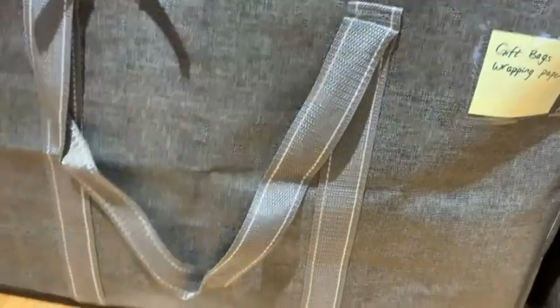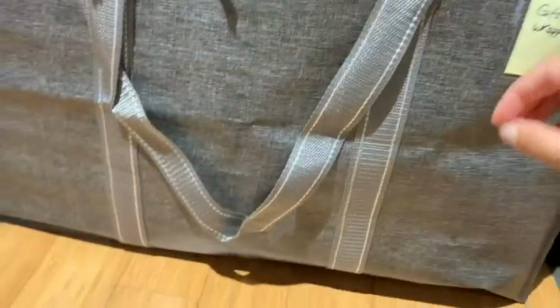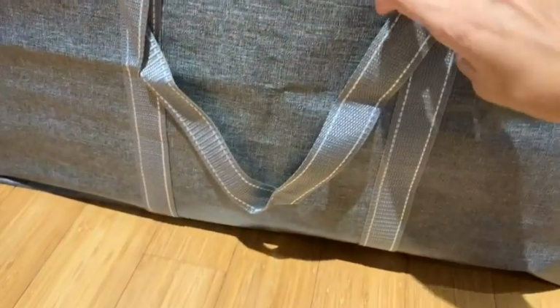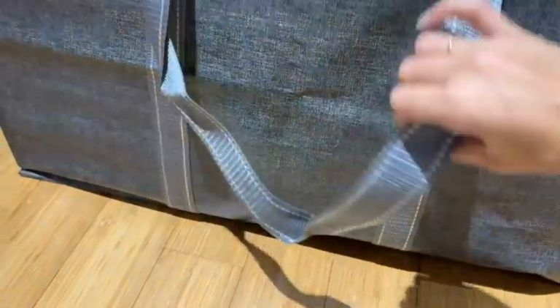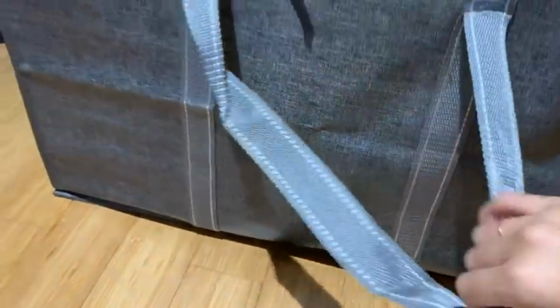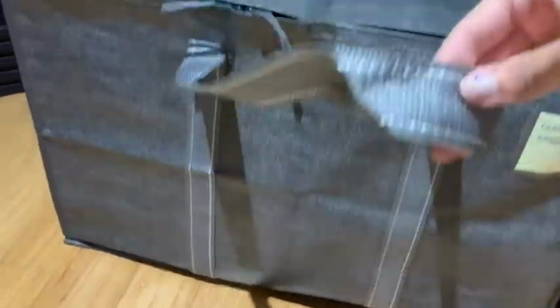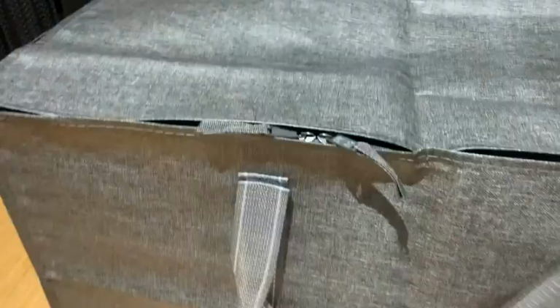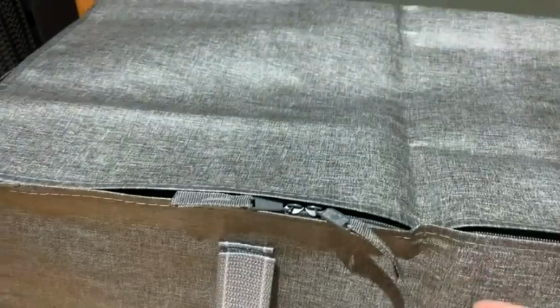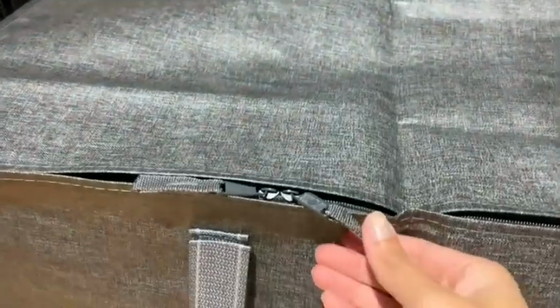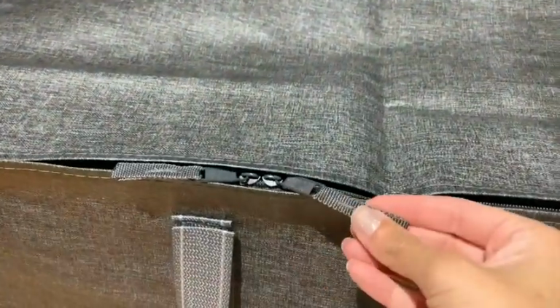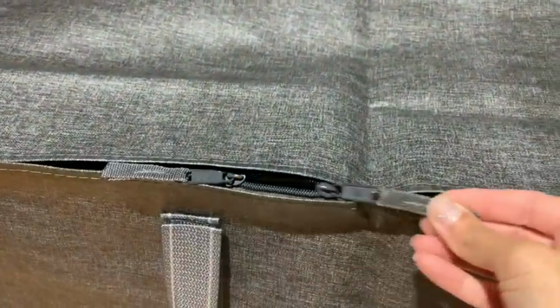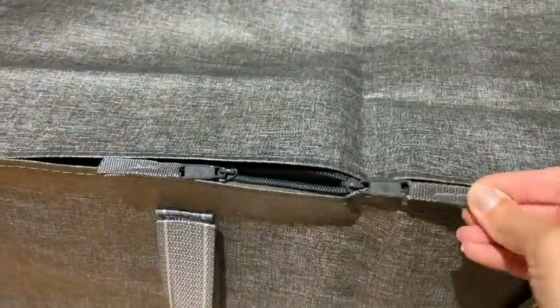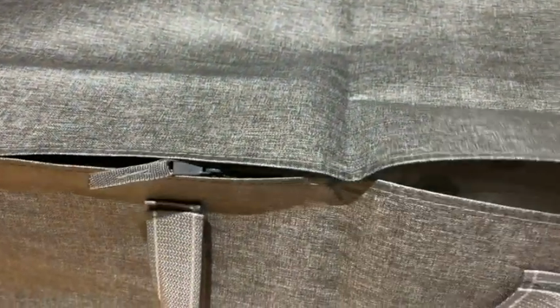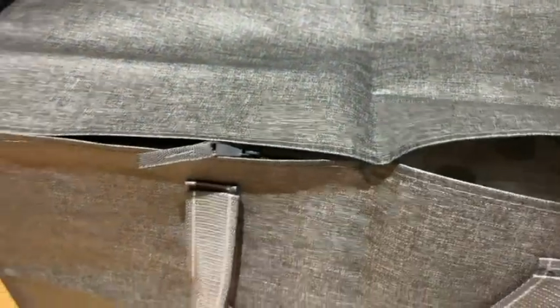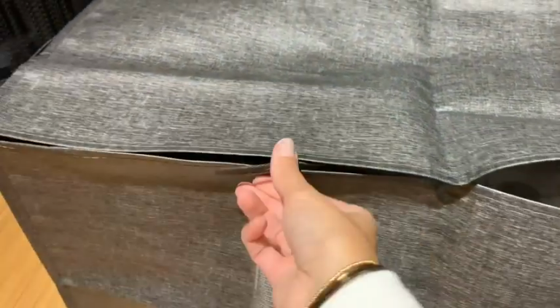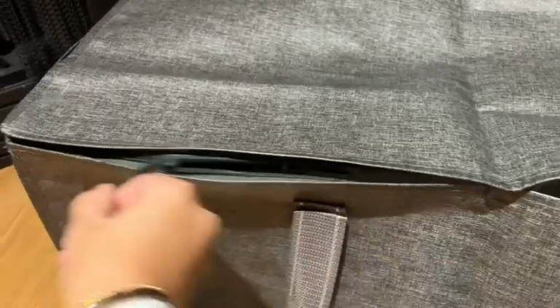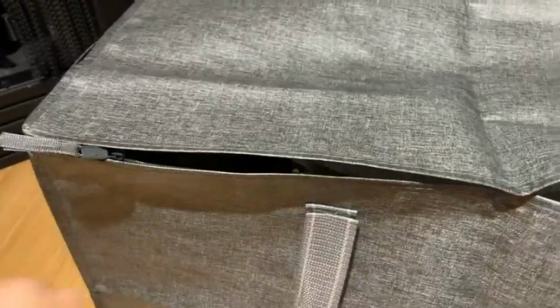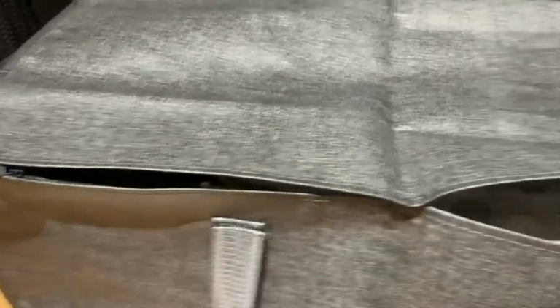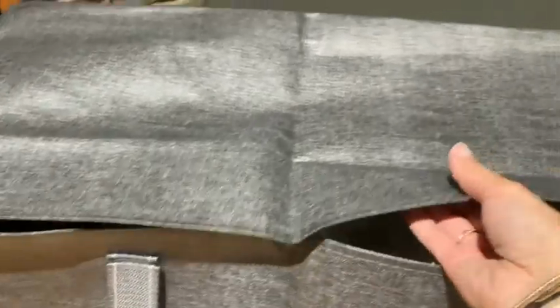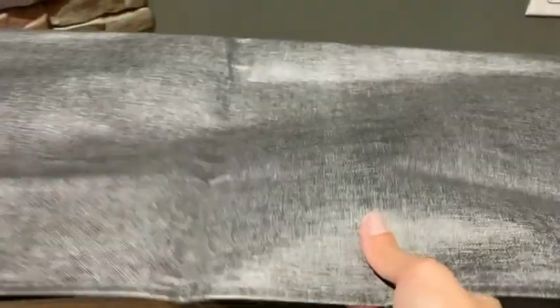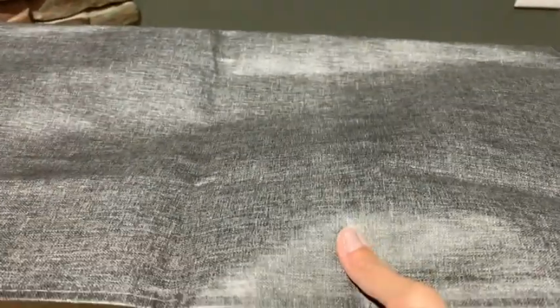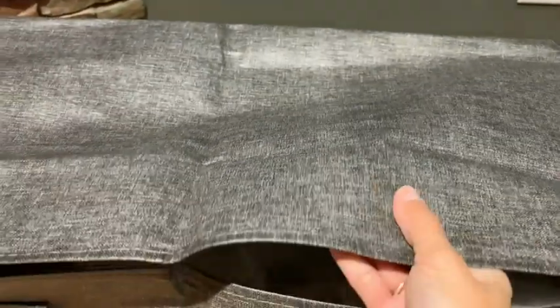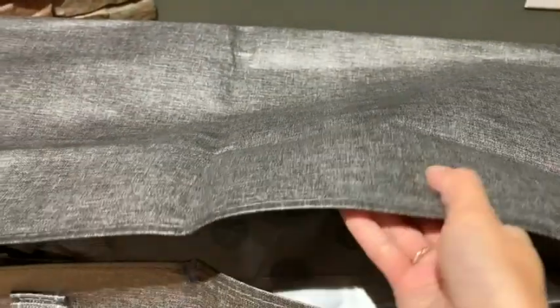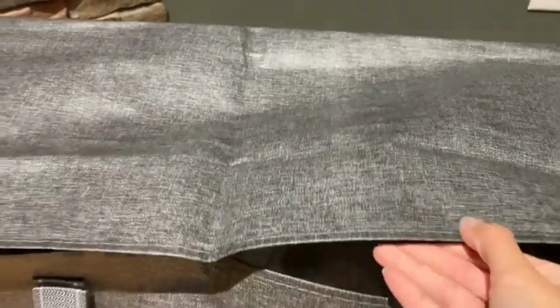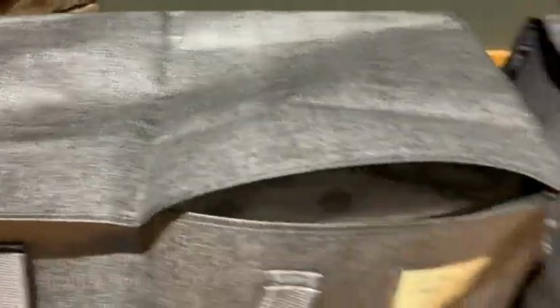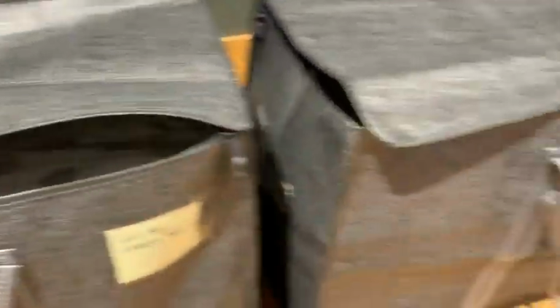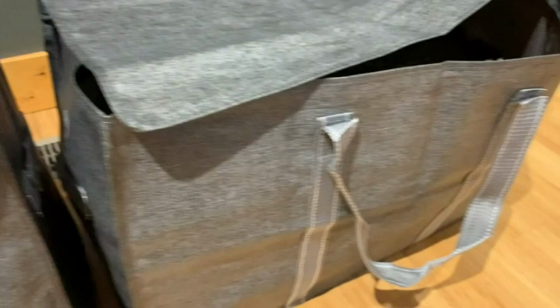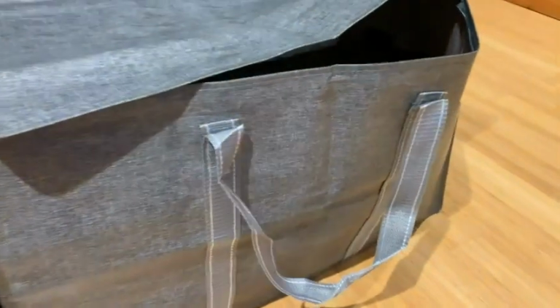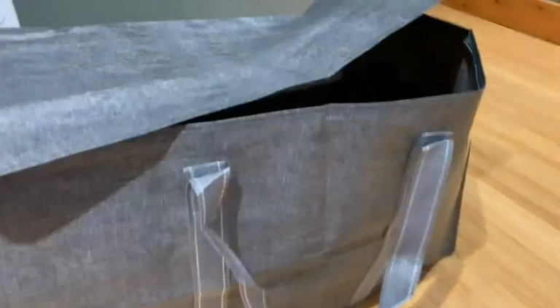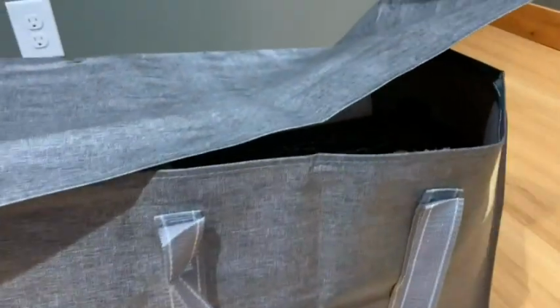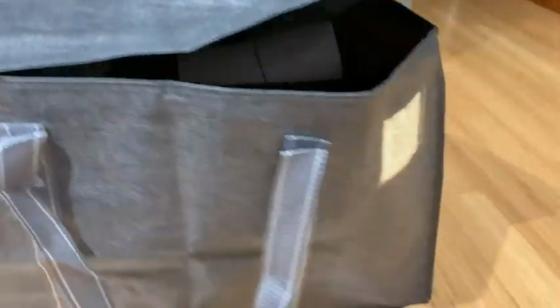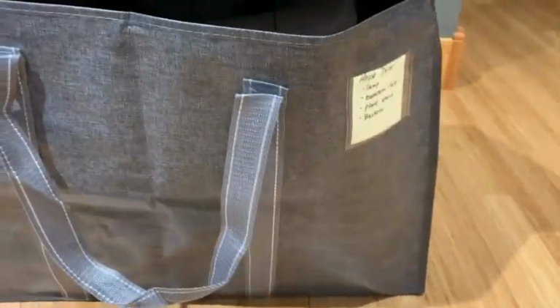They truly are very sturdy and heavy-duty. I like that the top flap opens up nice and wide, which makes packing so much easier. And the double zipper keeps everything nice and secure.